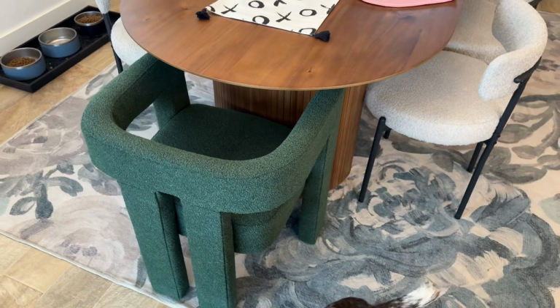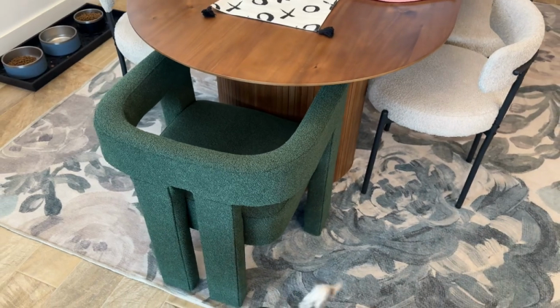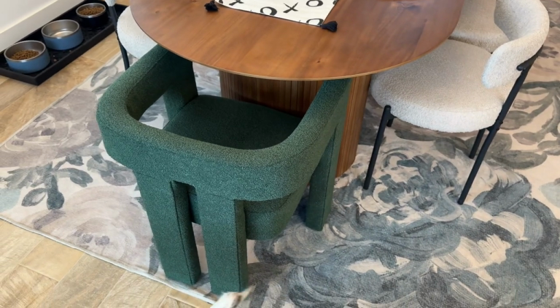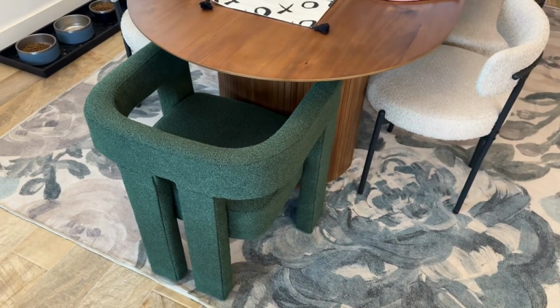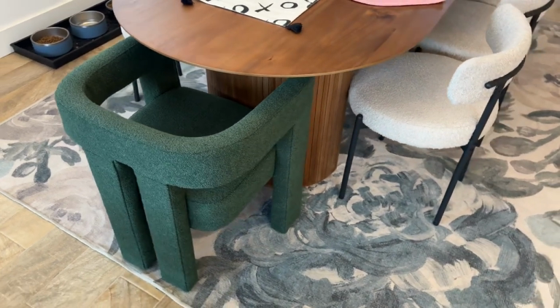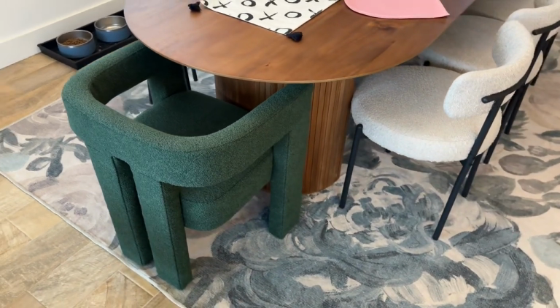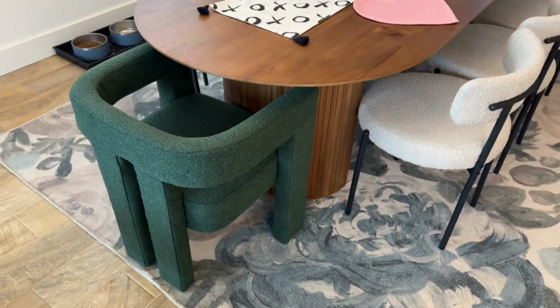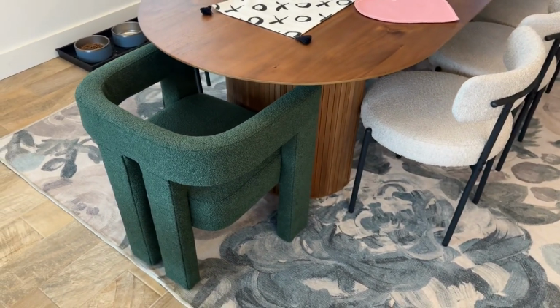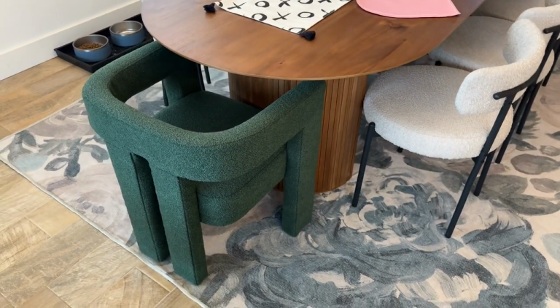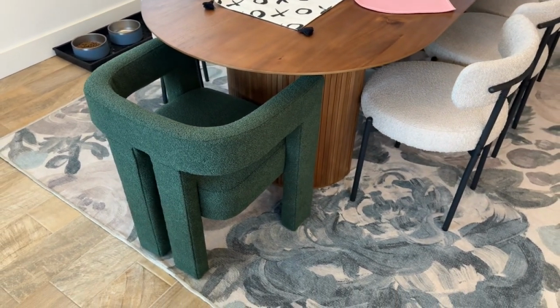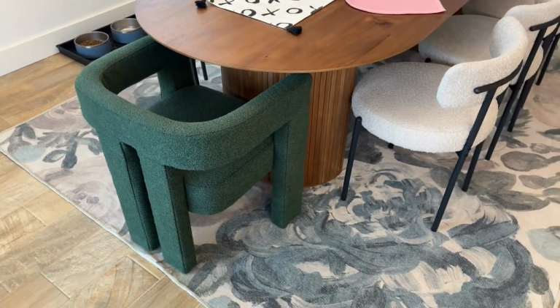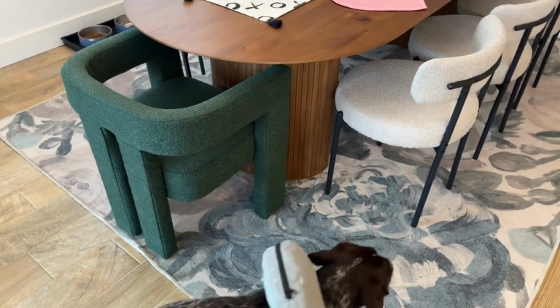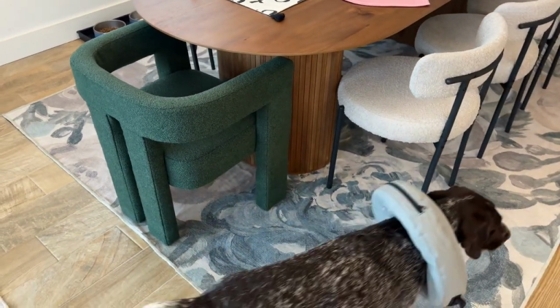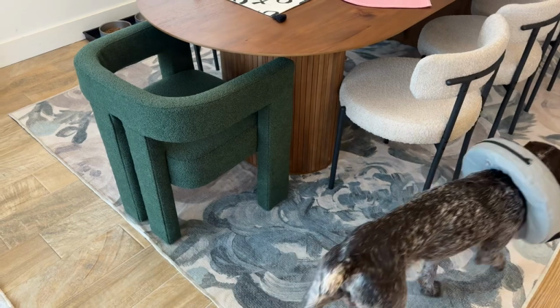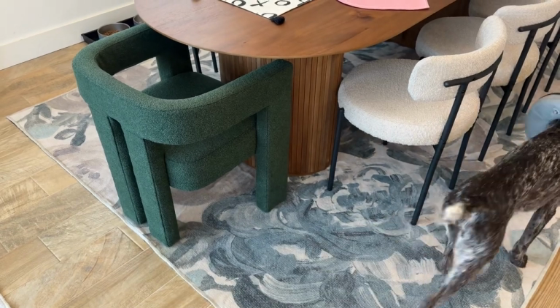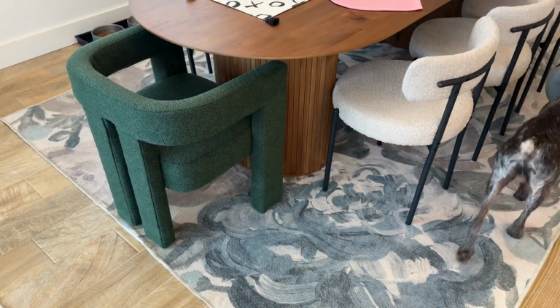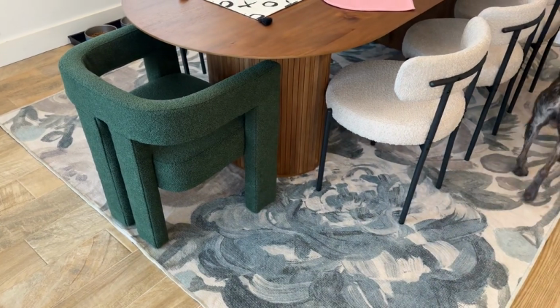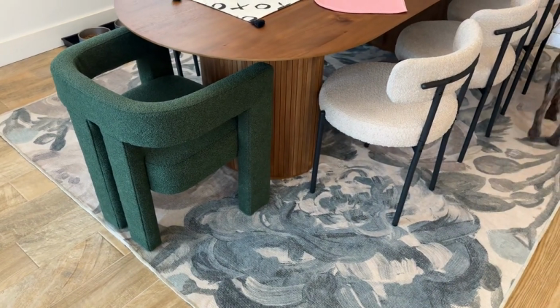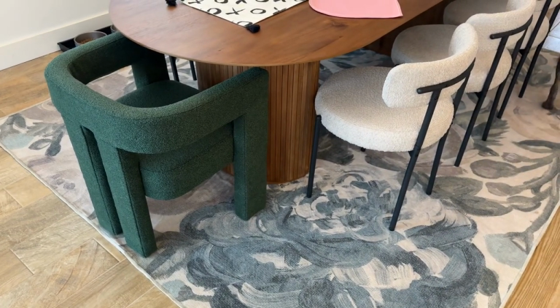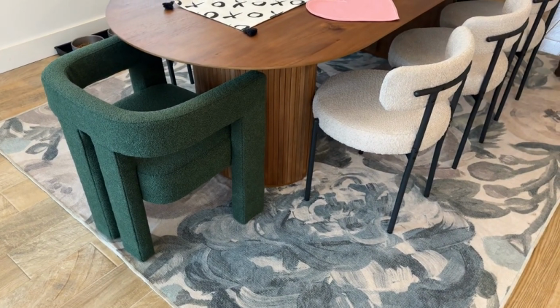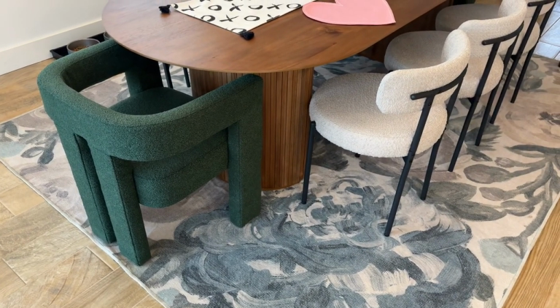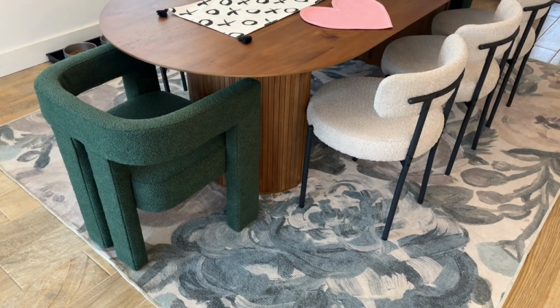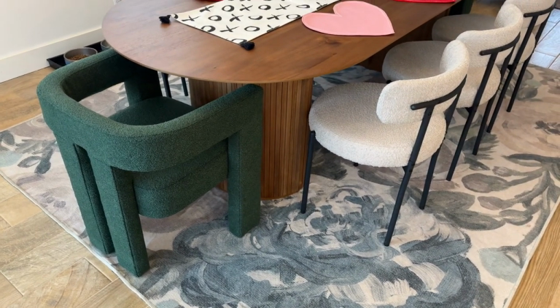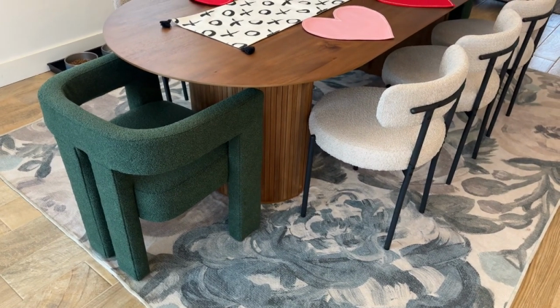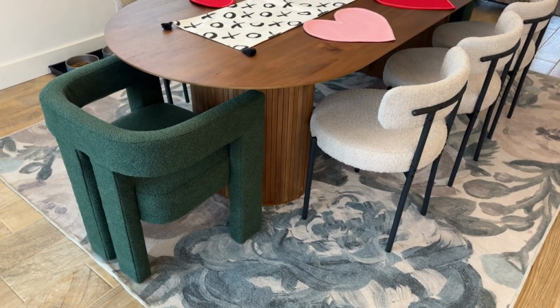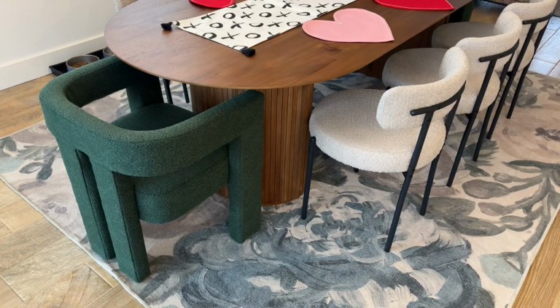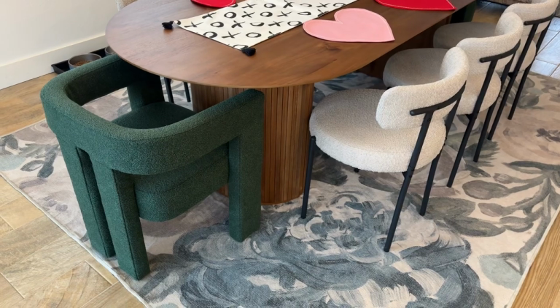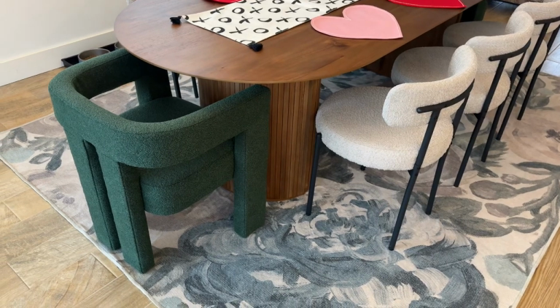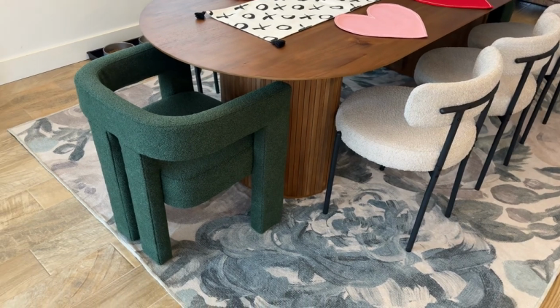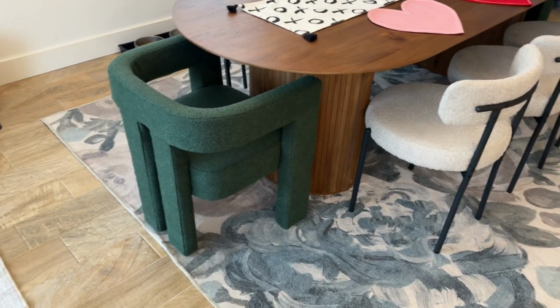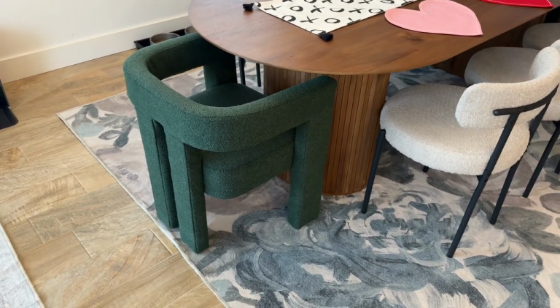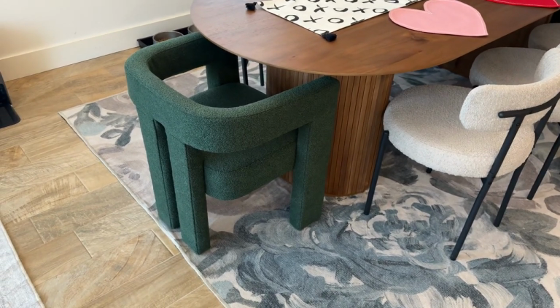So if you're looking to upgrade your dining chairs, I think these are beautiful. They would work in a sitting room as well, so you could use them in an office — really anywhere in your house. We are absolutely obsessed. So if you're in the market, these are an awesome option.